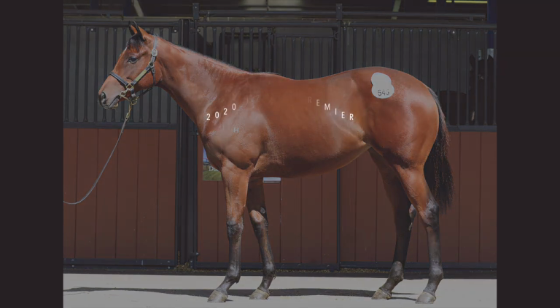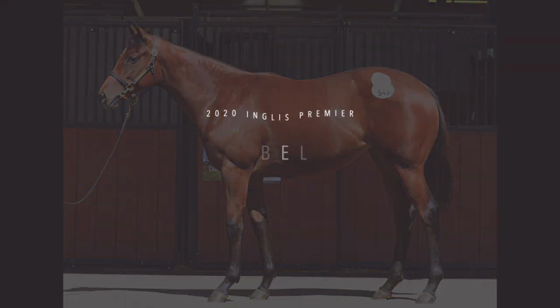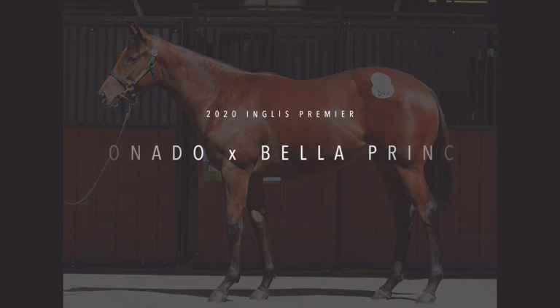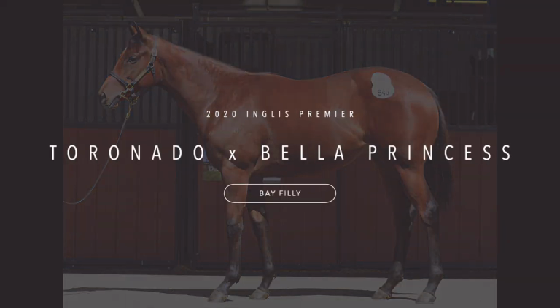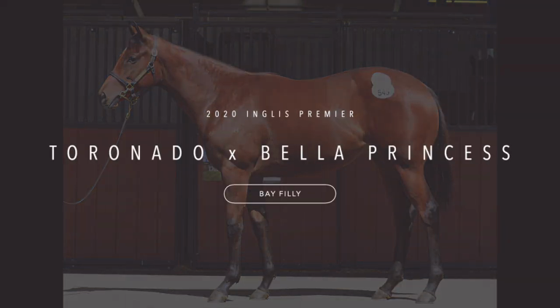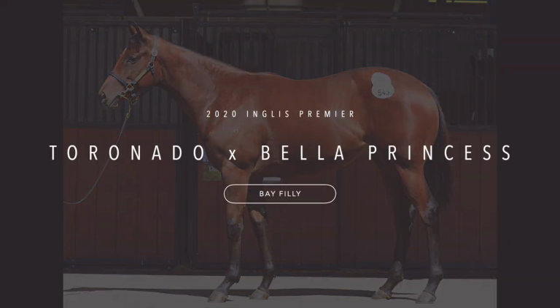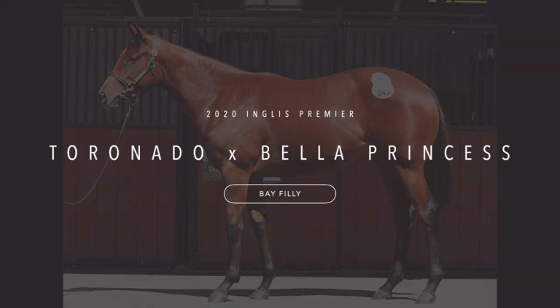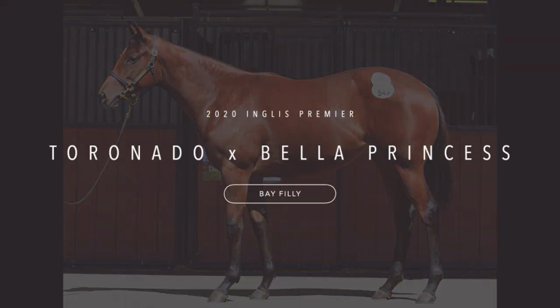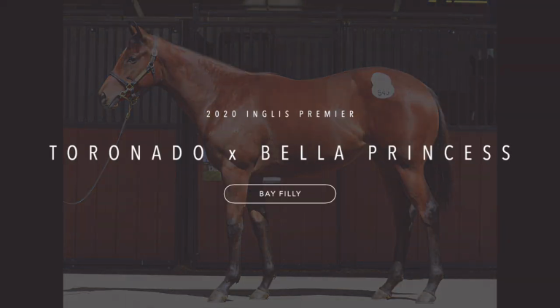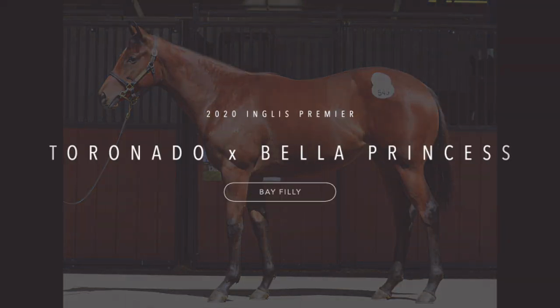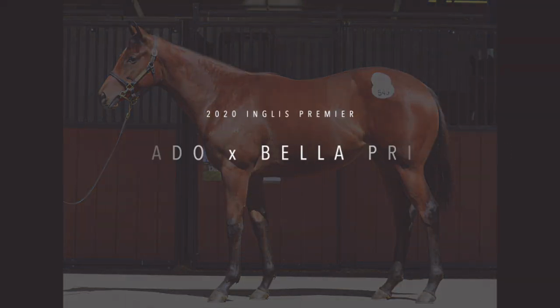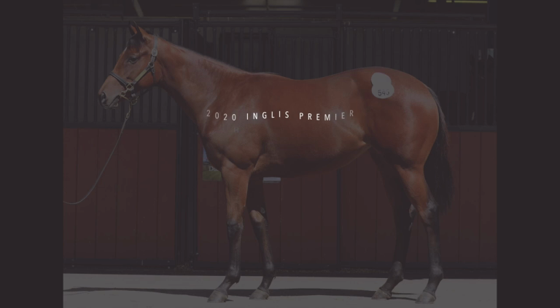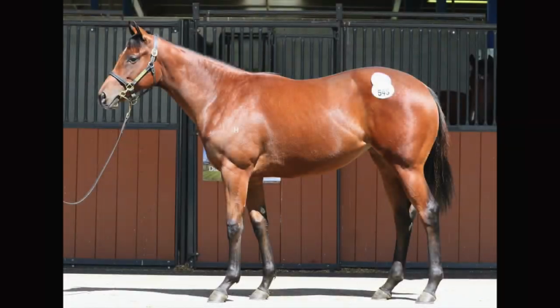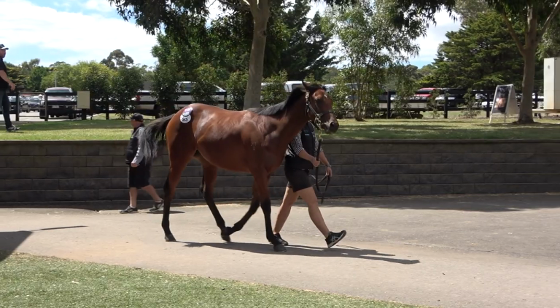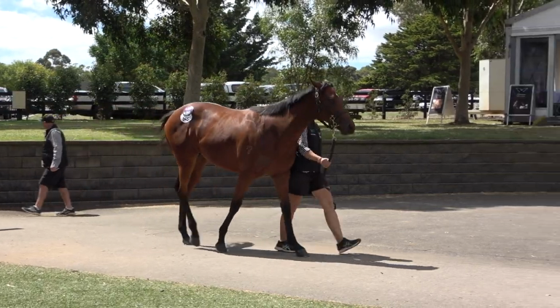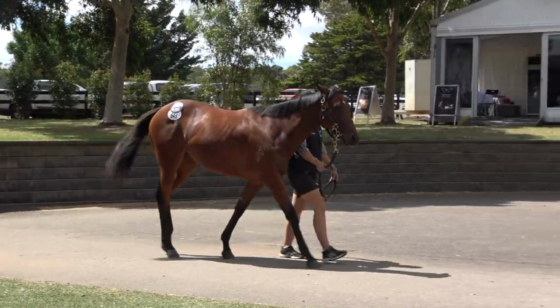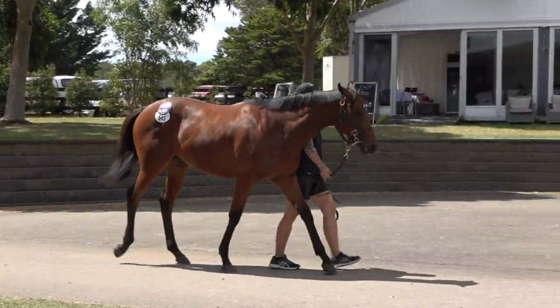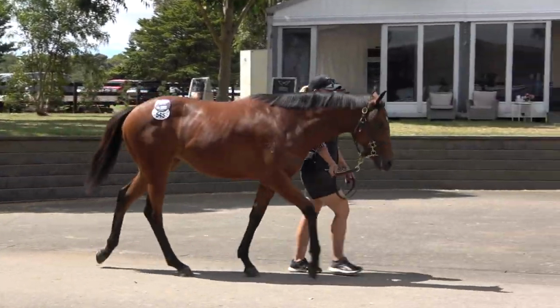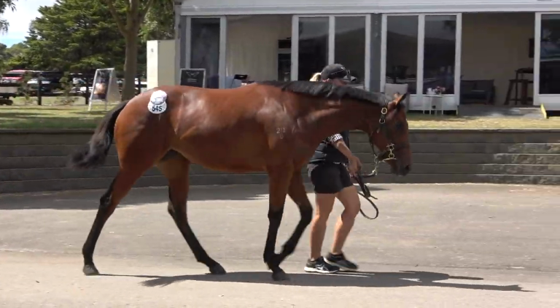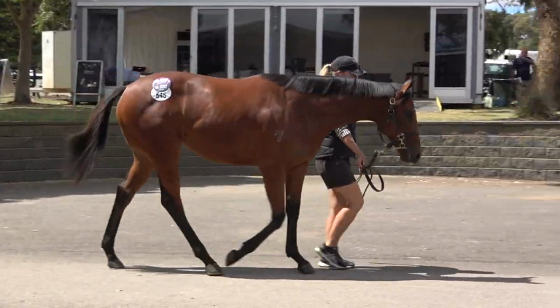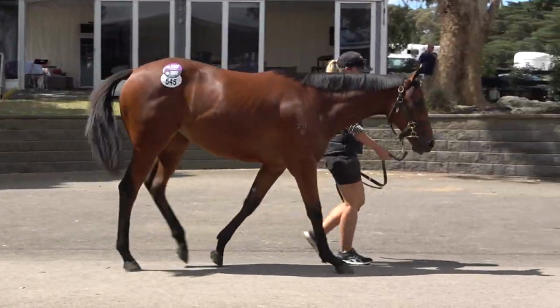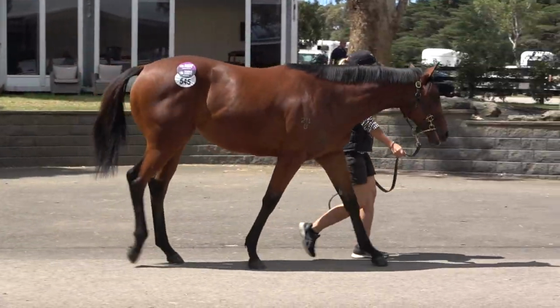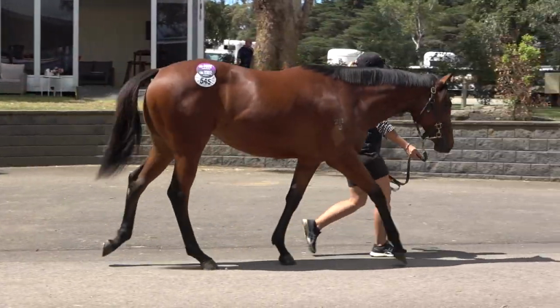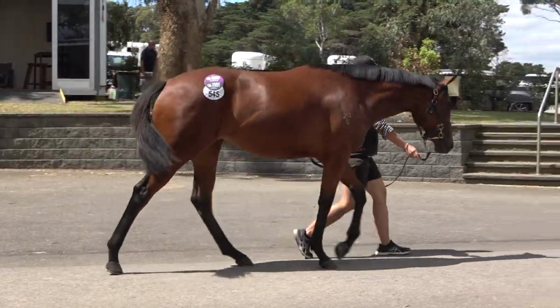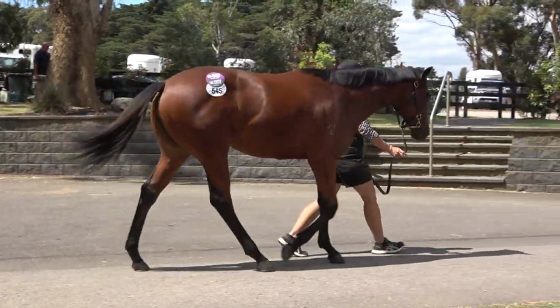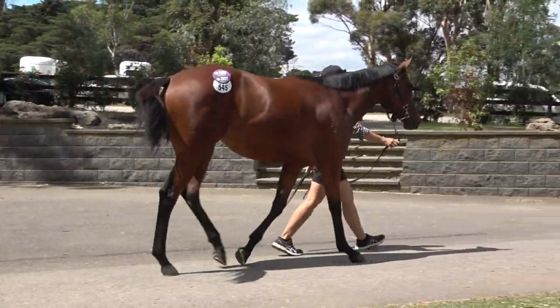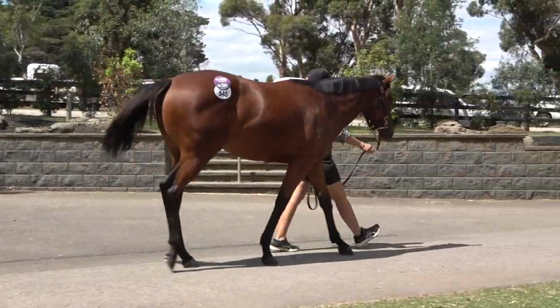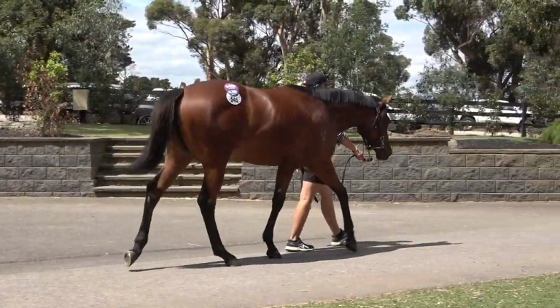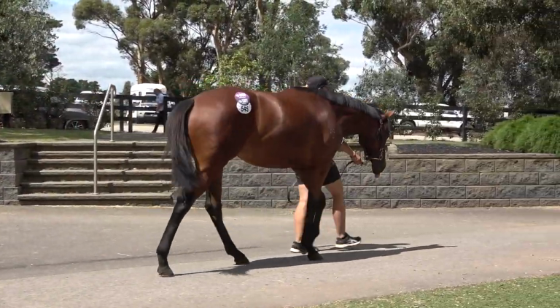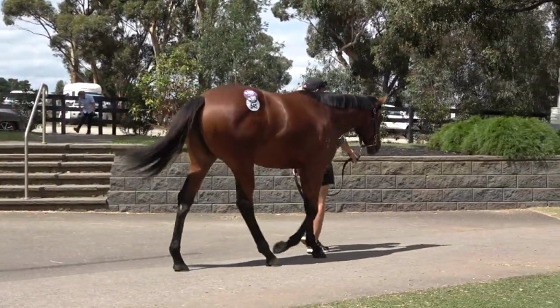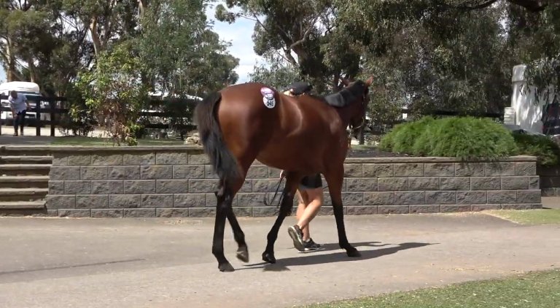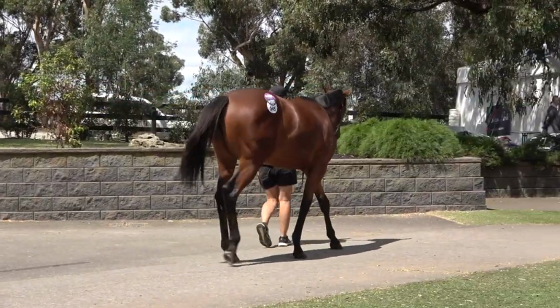Hi guys, Mick Price here. Lot 545 from Melbourne Premier. It's a Toronado filly, a real racehorse. It's a filly with a page, and I reckon for what we paid, I think it's fantastic value.